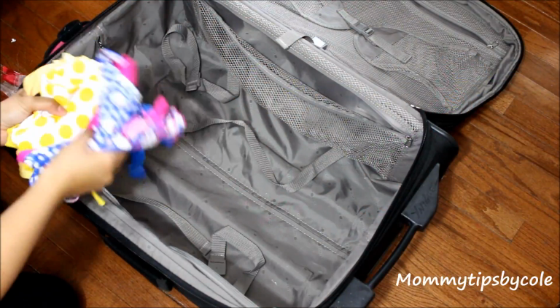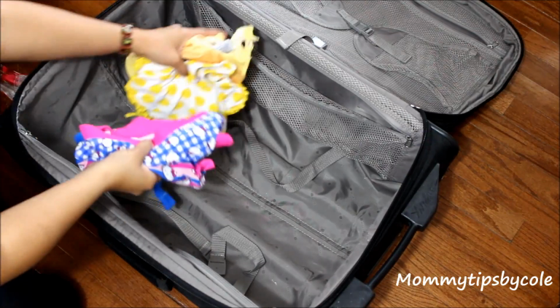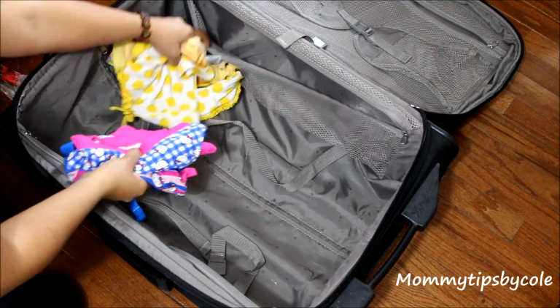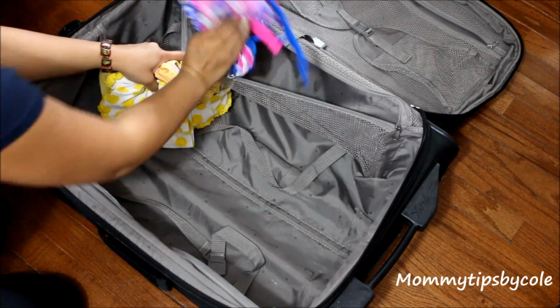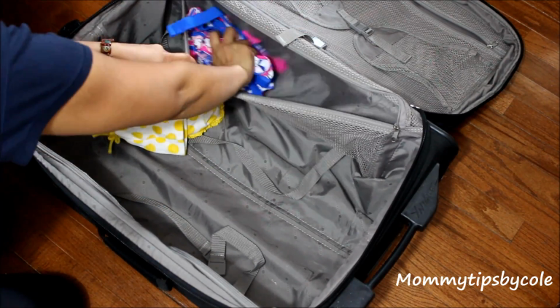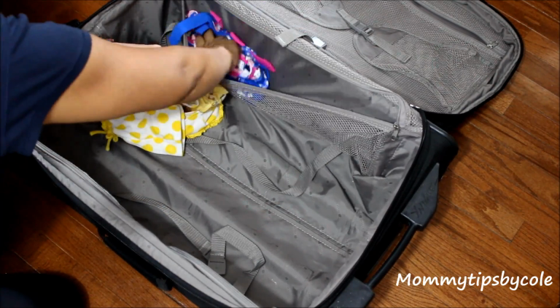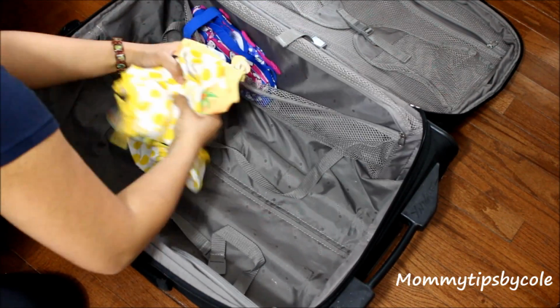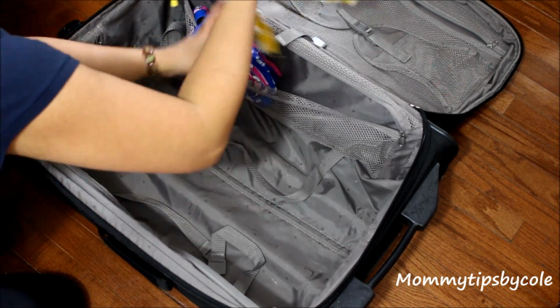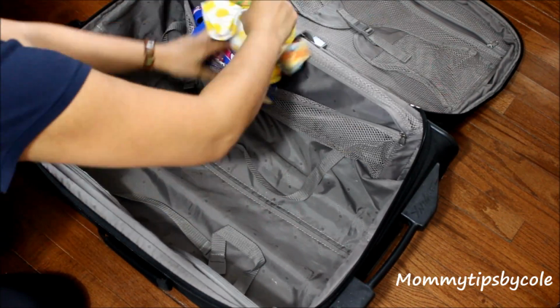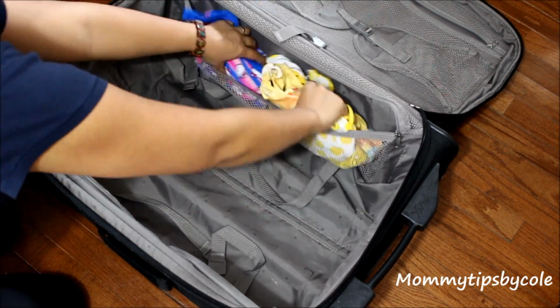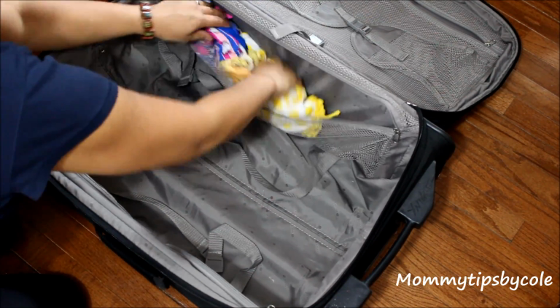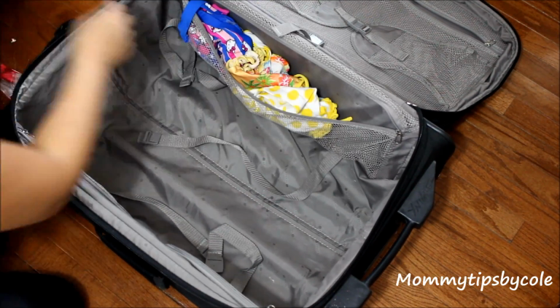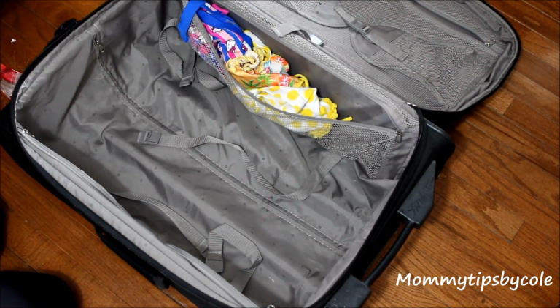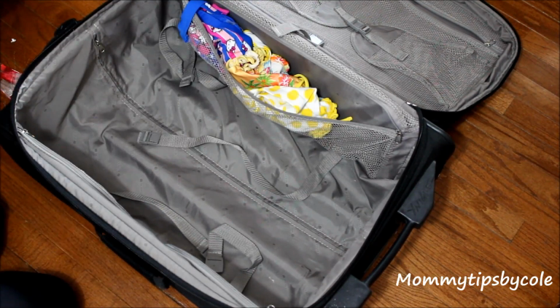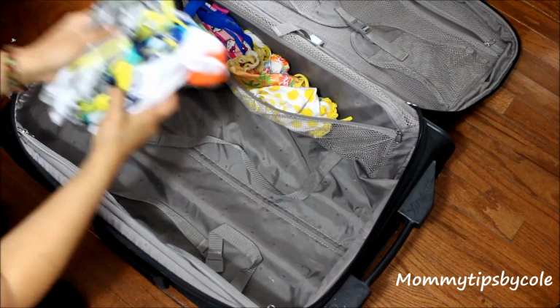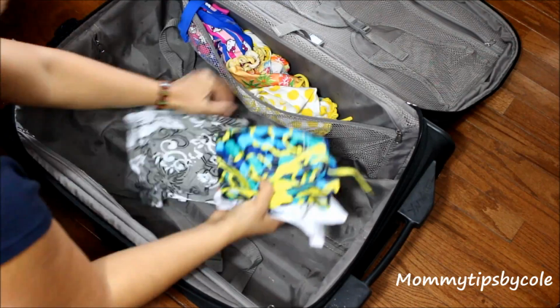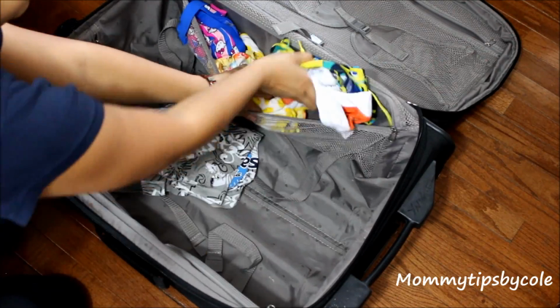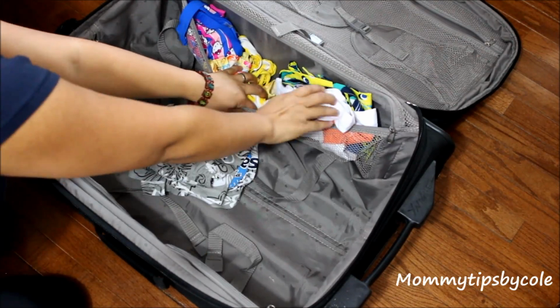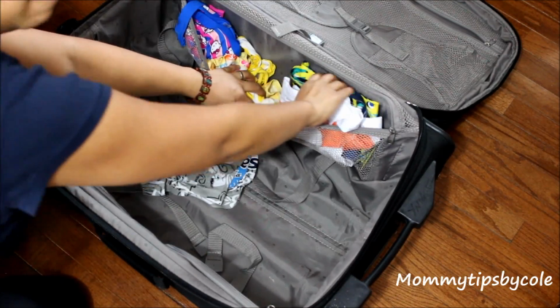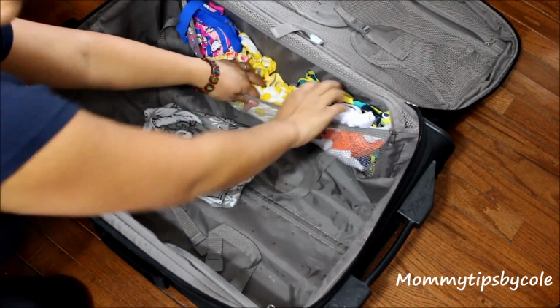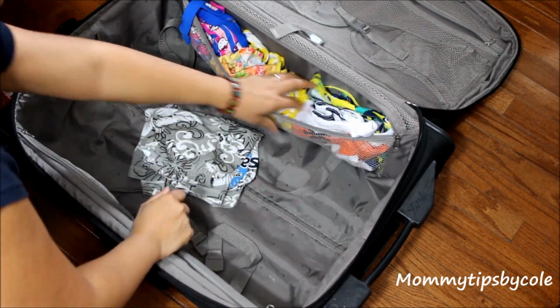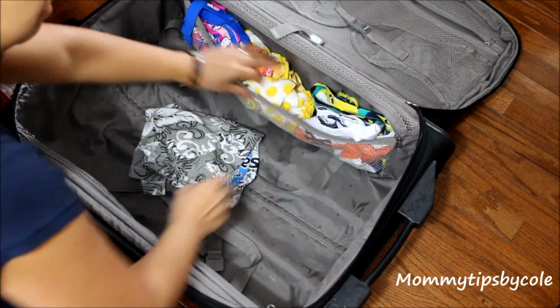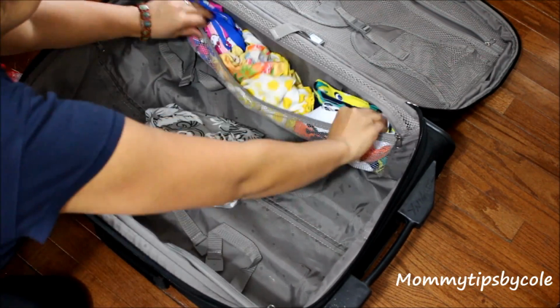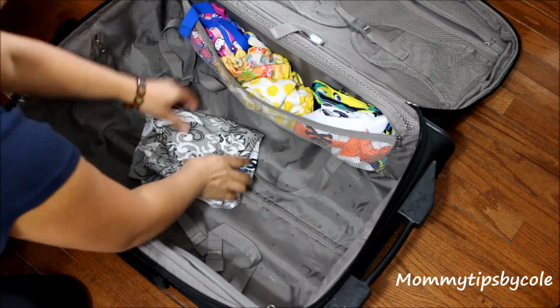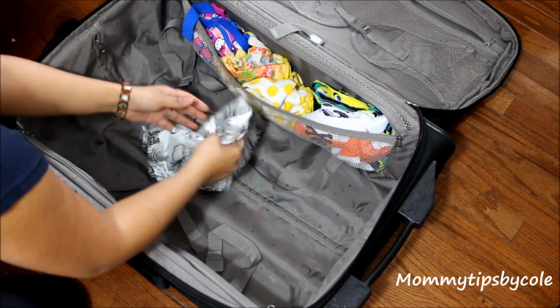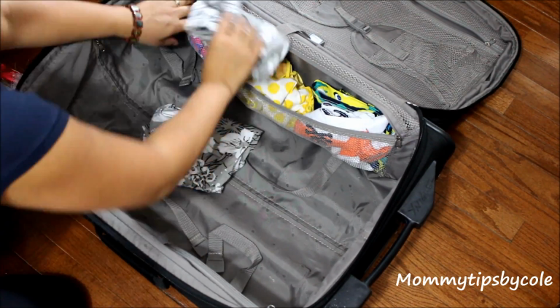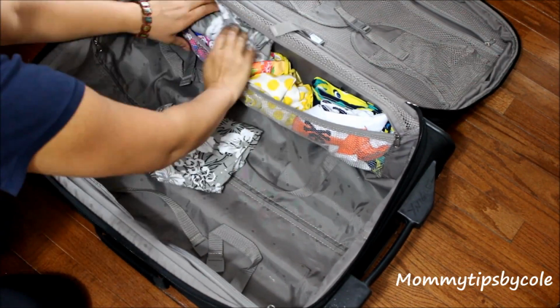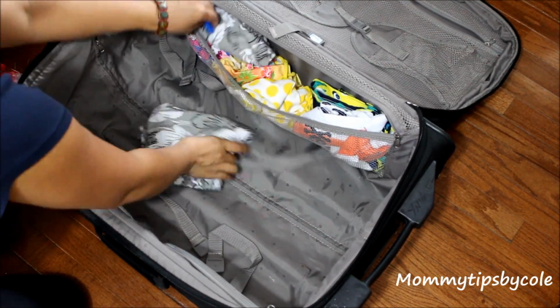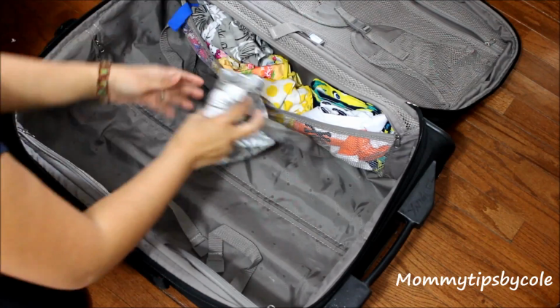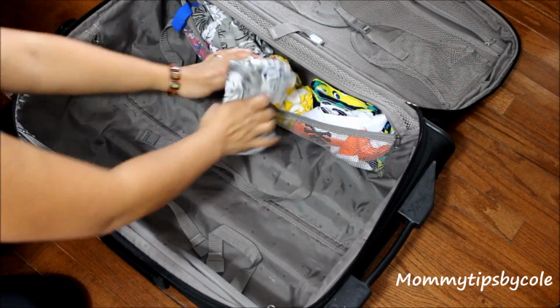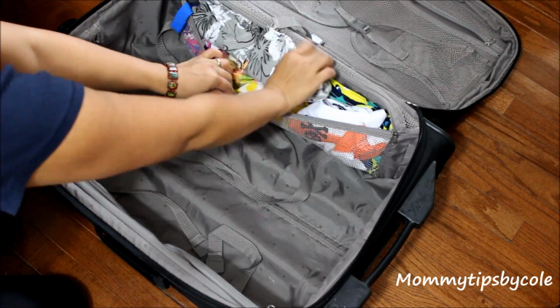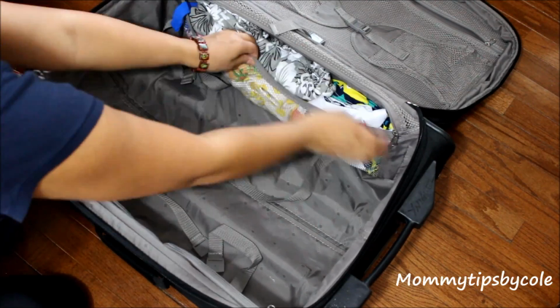Starting off with their bathing suits, I'm just putting them in this small pocket here. I figured this was the easiest way to show you guys how I do things and my whole method behind the madness — all the swimsuits and cover-ups go in here.